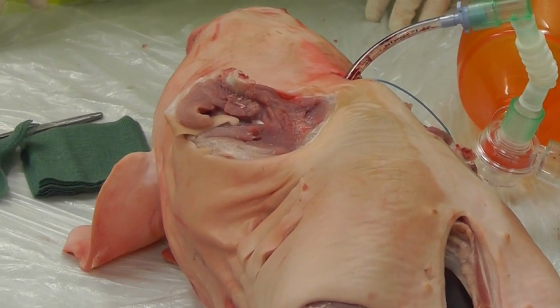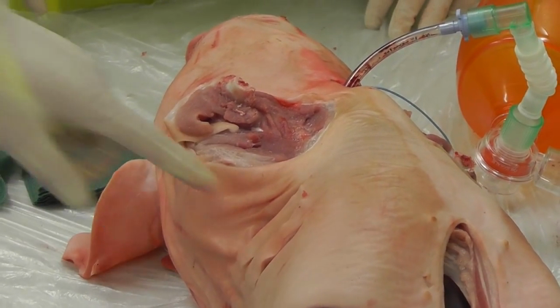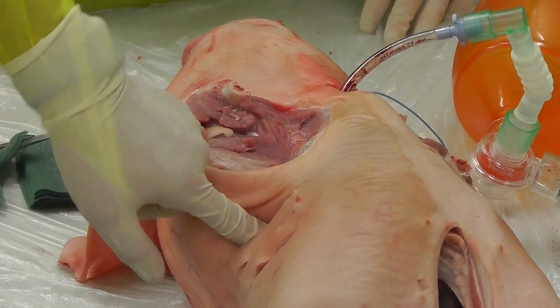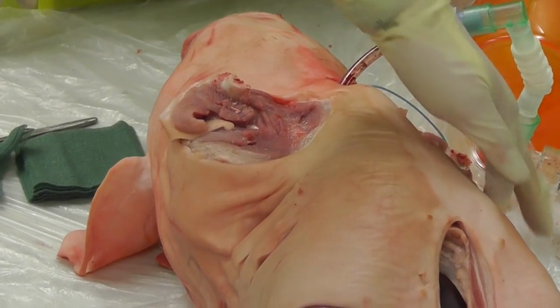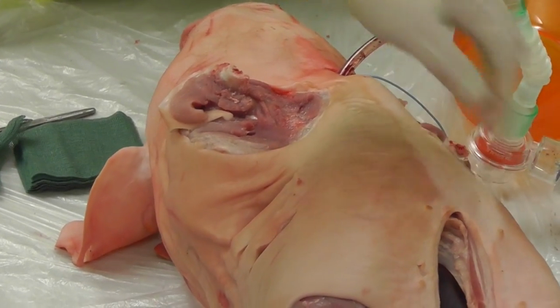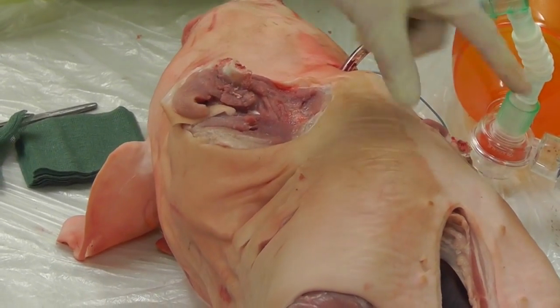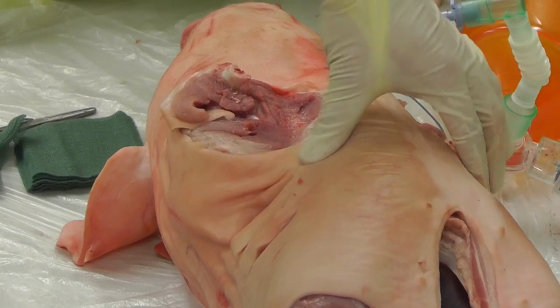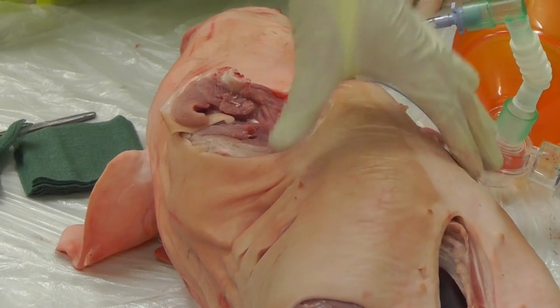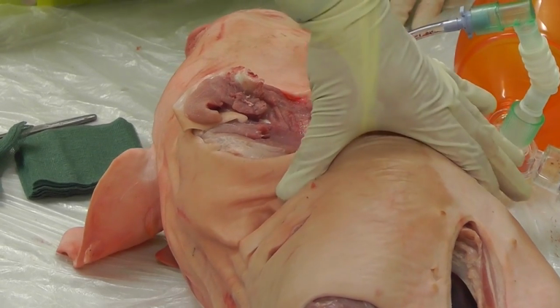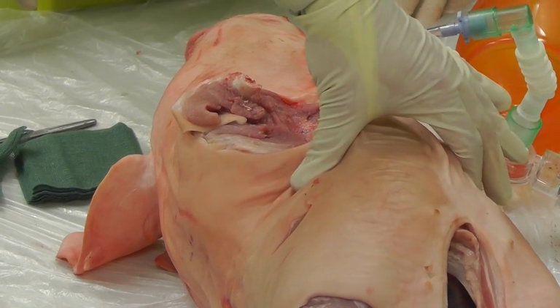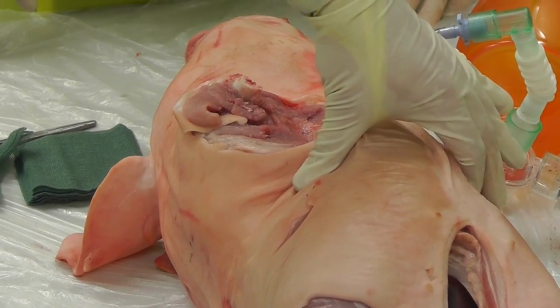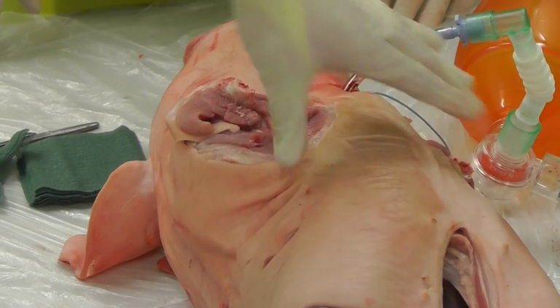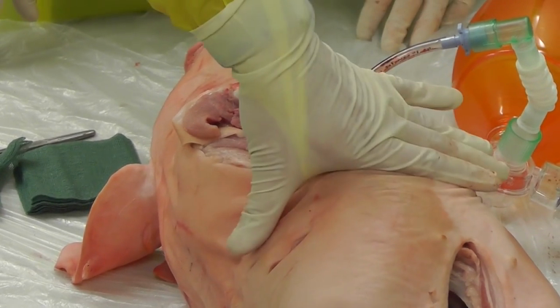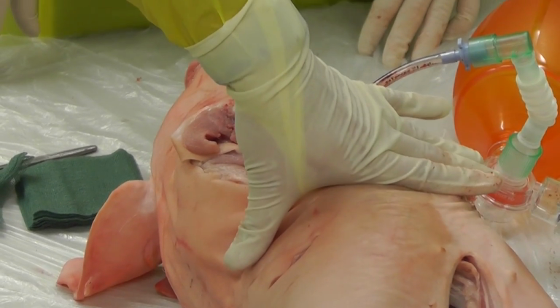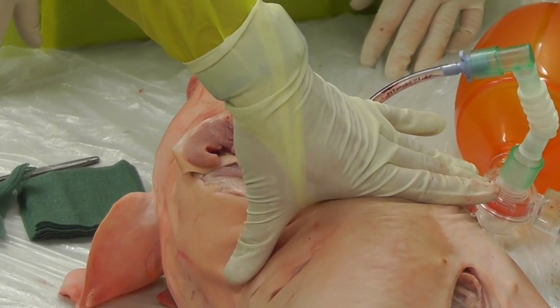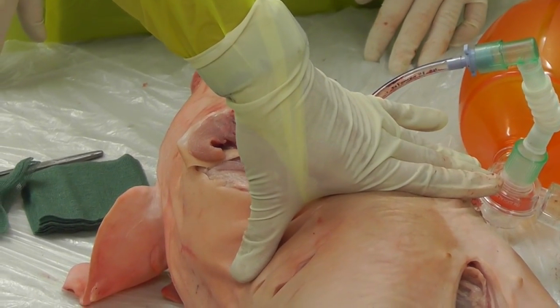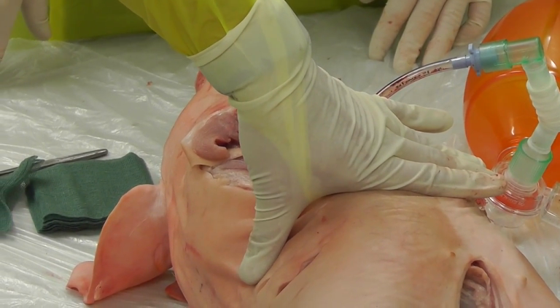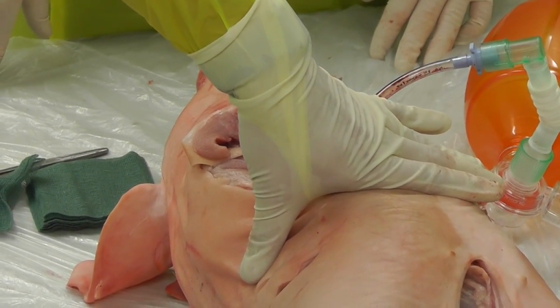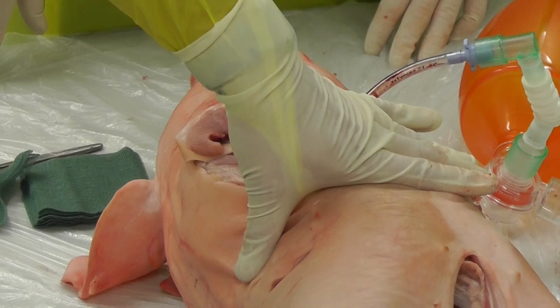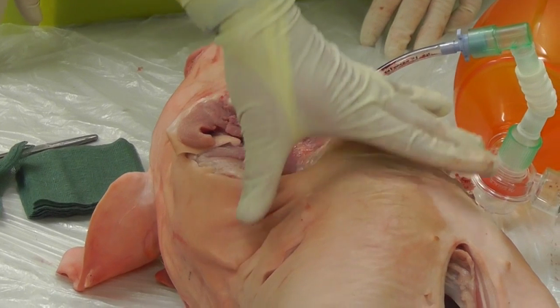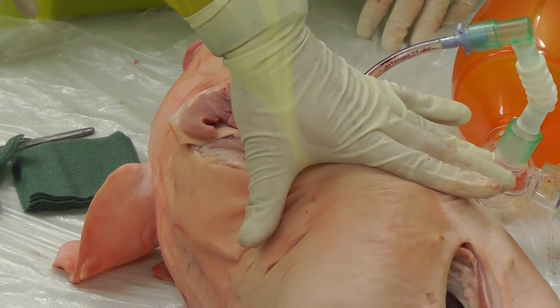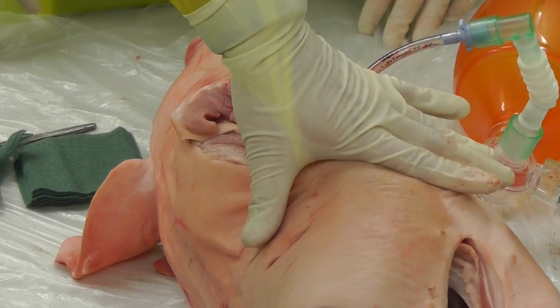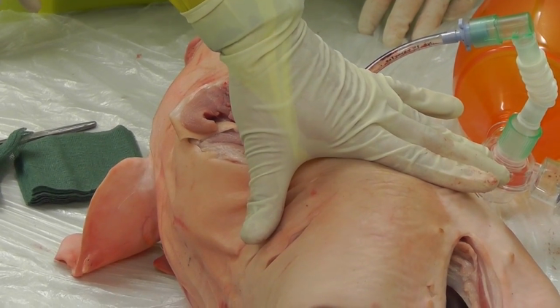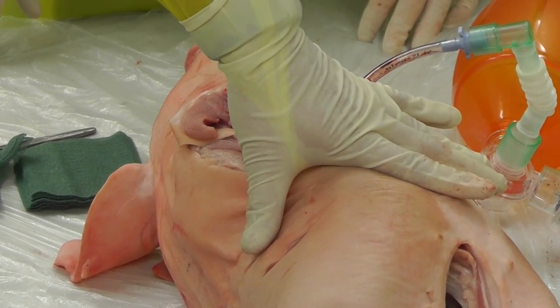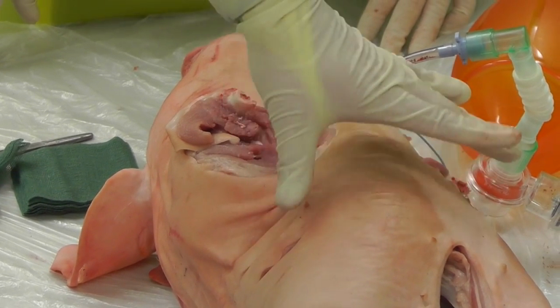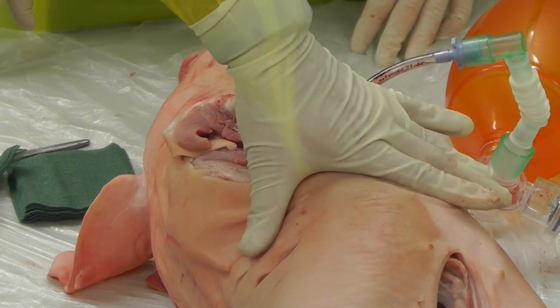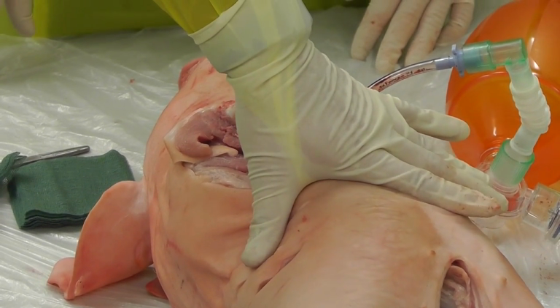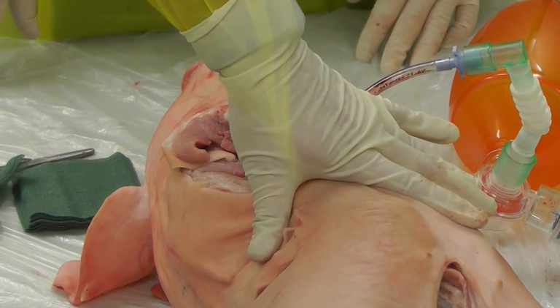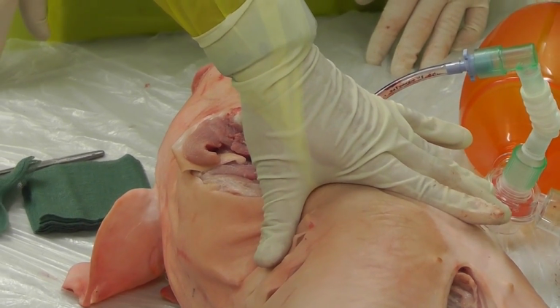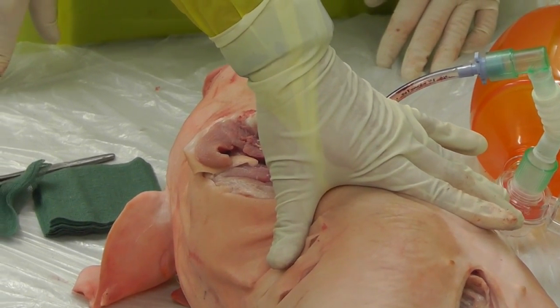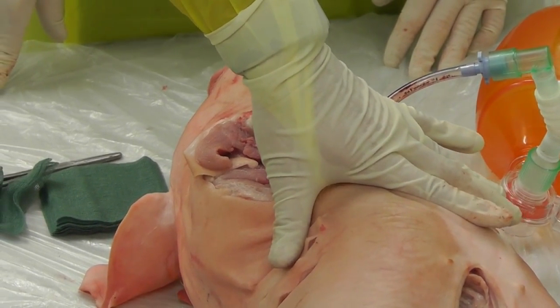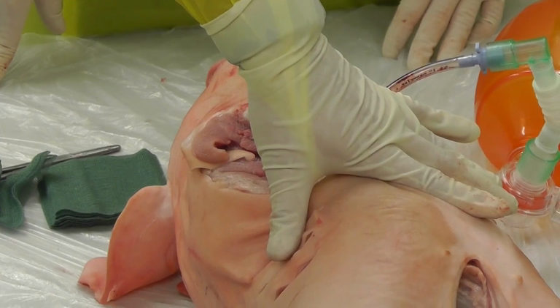If you have been able to get your finger thoracostomies at the same level by marking it out together as a team, then when you reach the sternum you are going to be at the same level, and that is fine. If you are one joint space across, it means your sternal division is going to be at a bit of an angle.